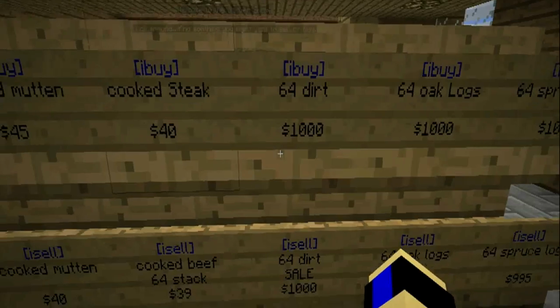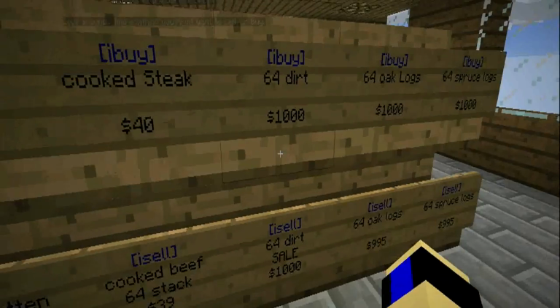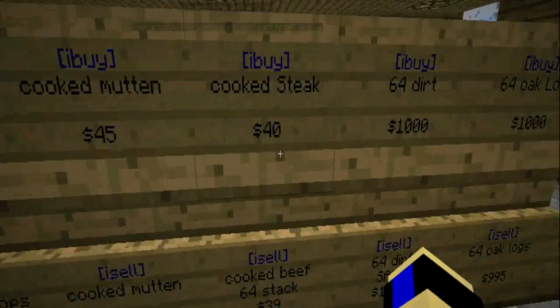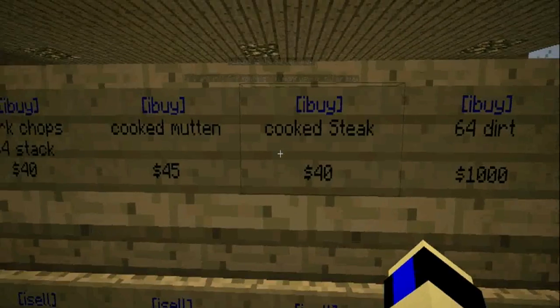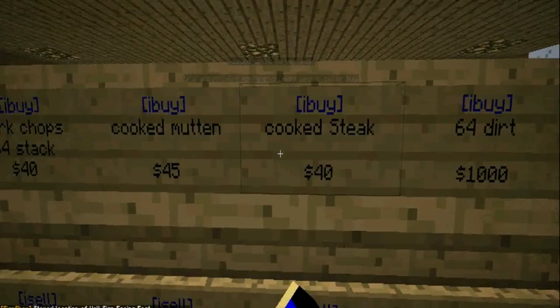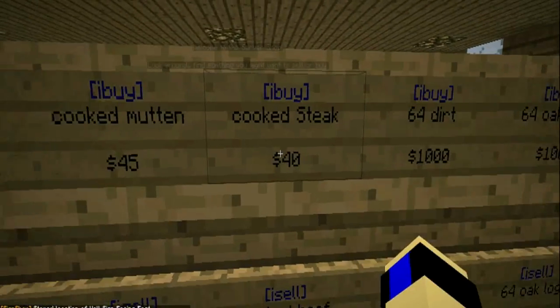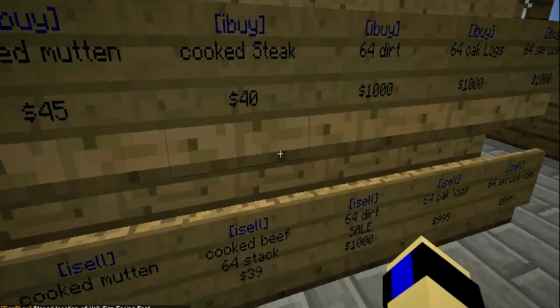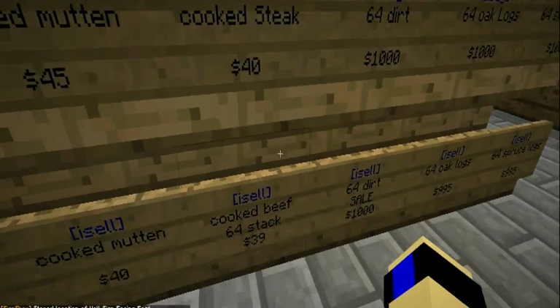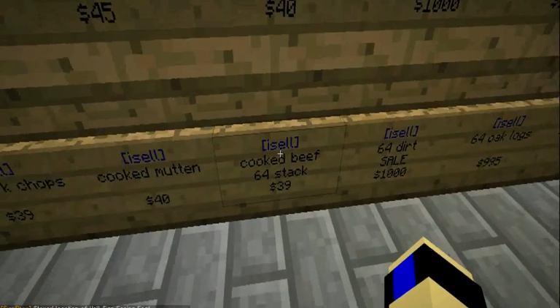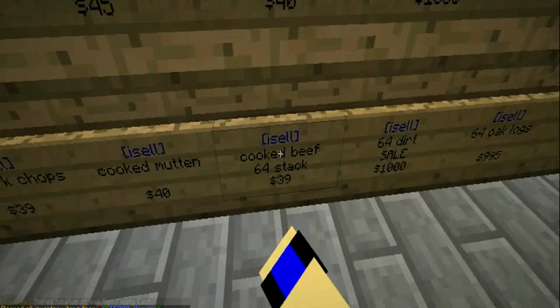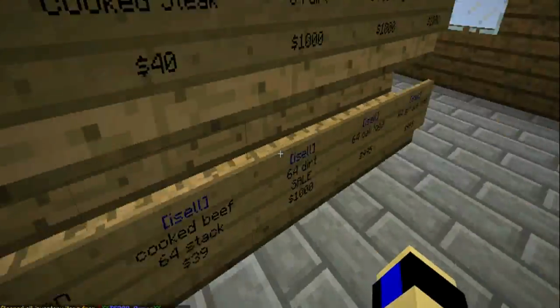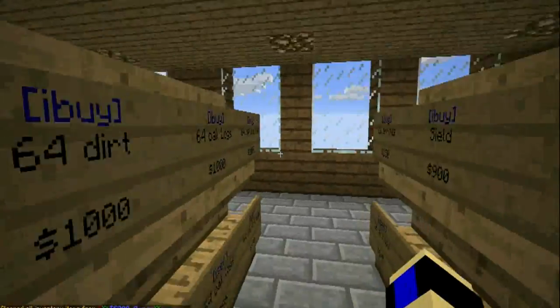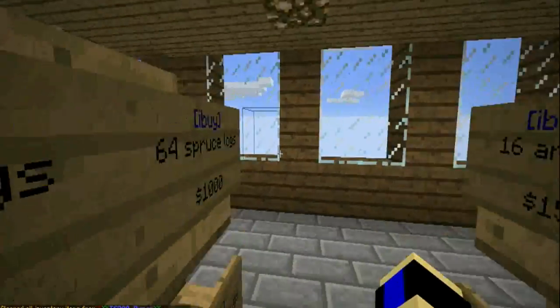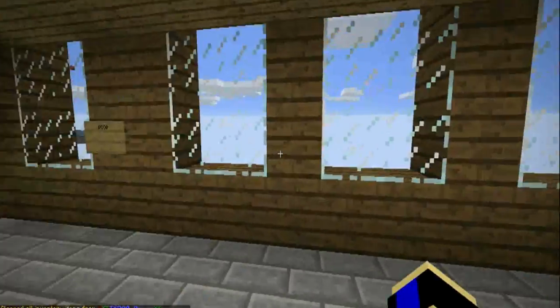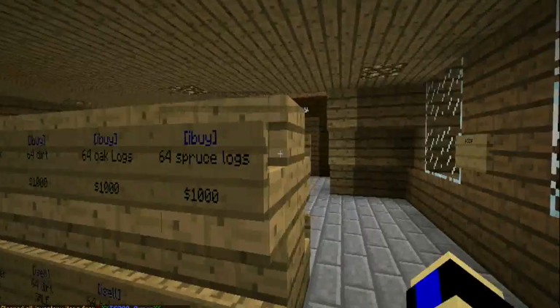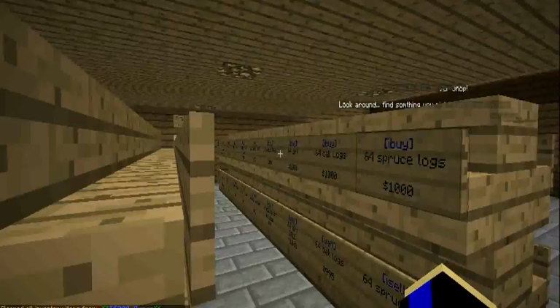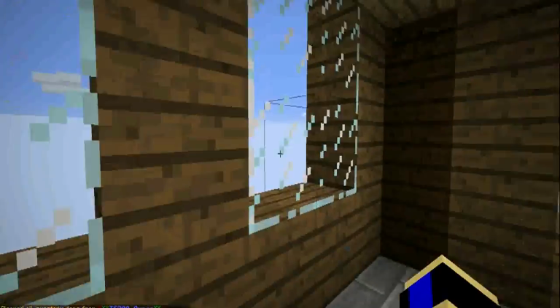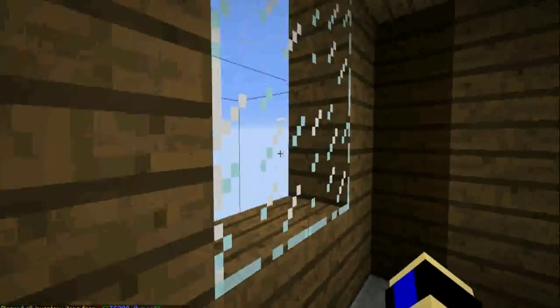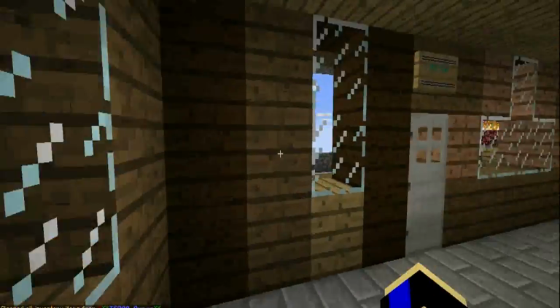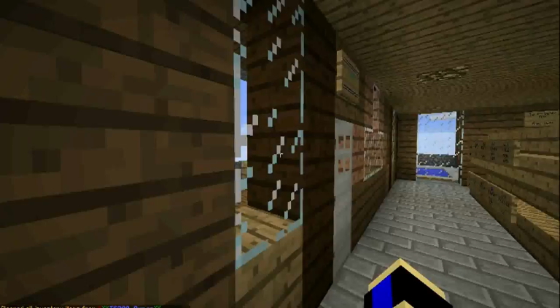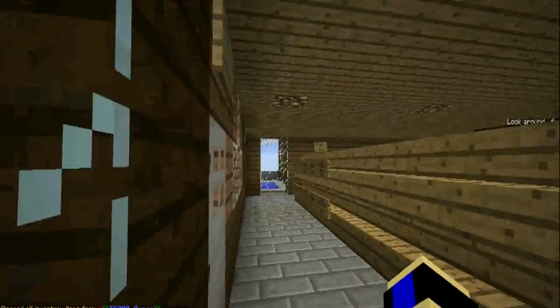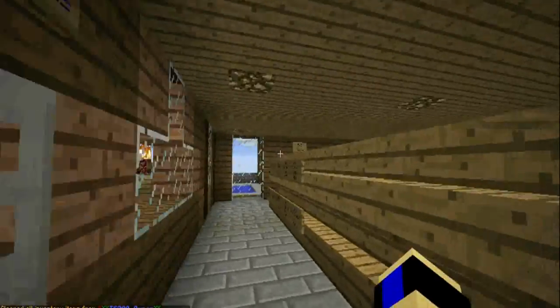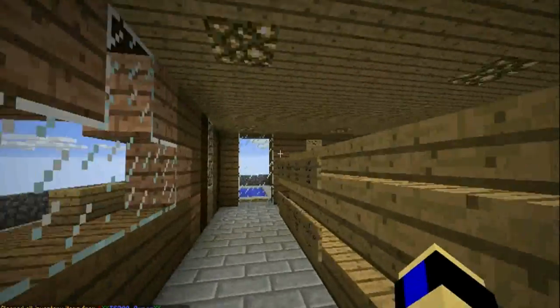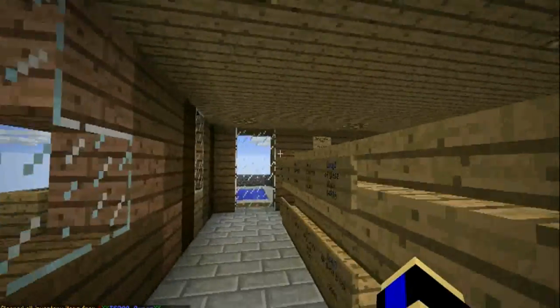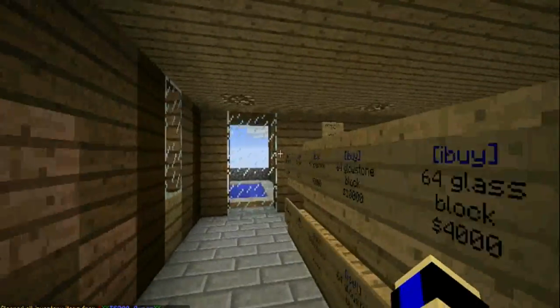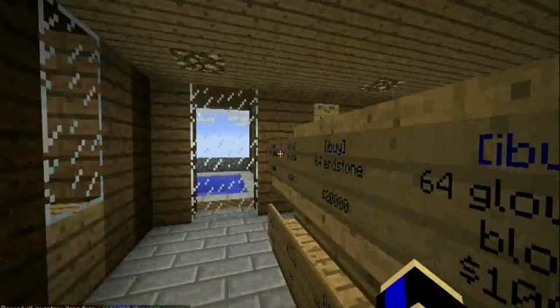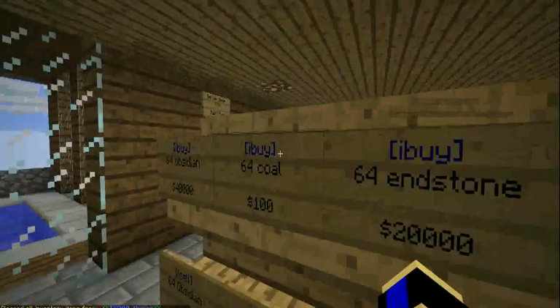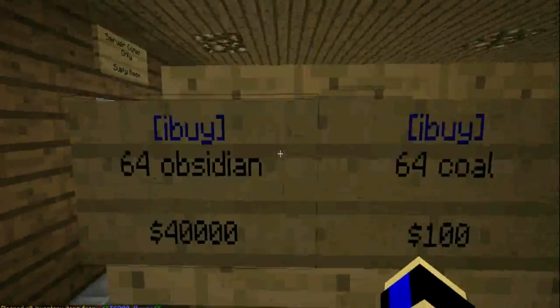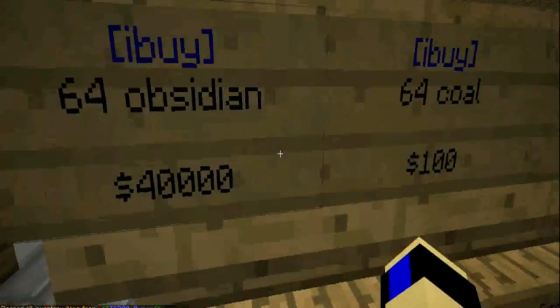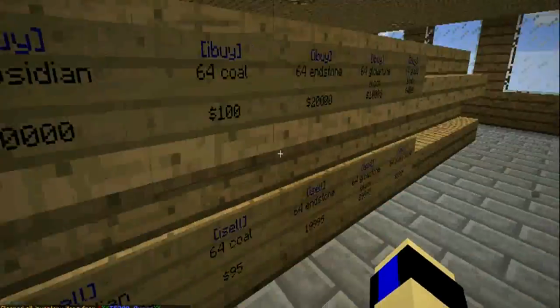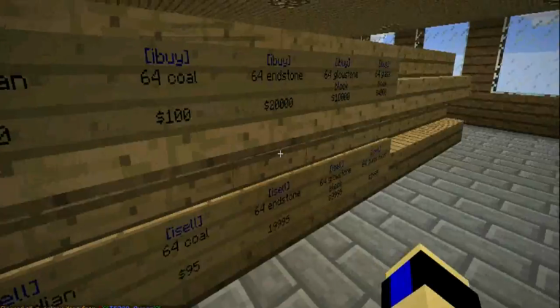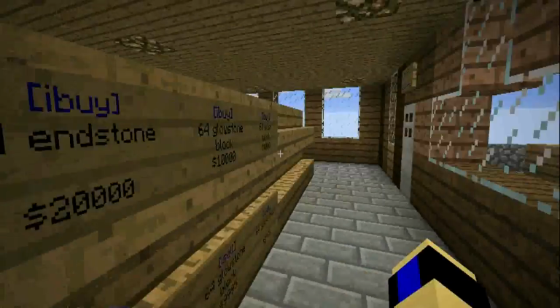Let's say you want to buy cooked steaks — you click this. You want to sell cooked steaks, you press that. It all depends on the amount of money you have. Moving over here, there's some more items.